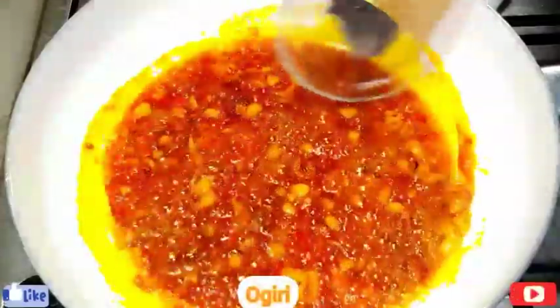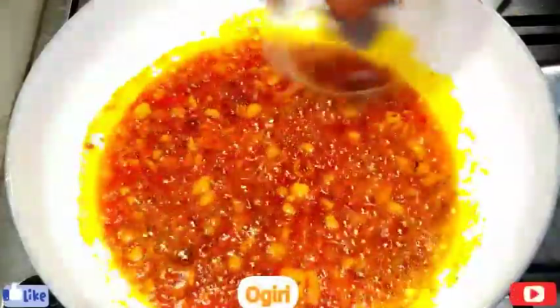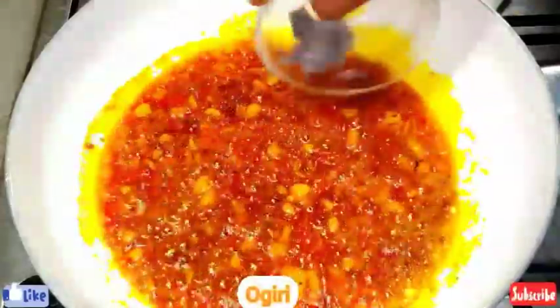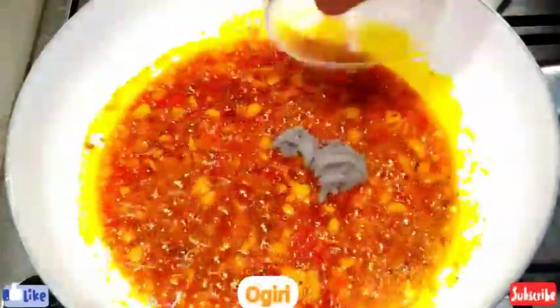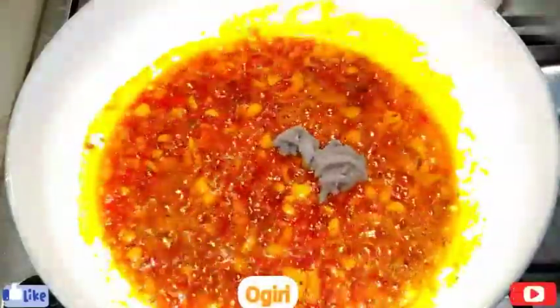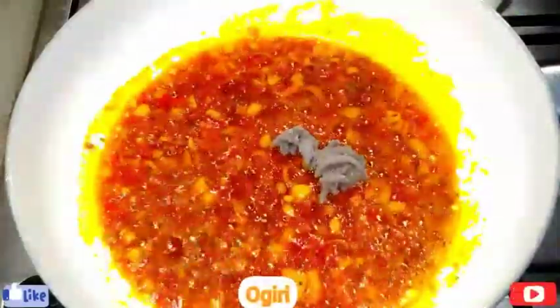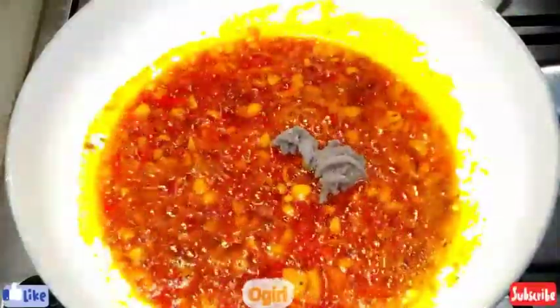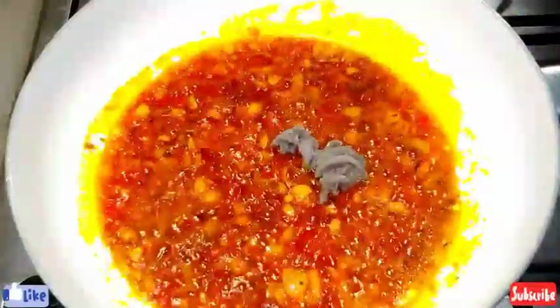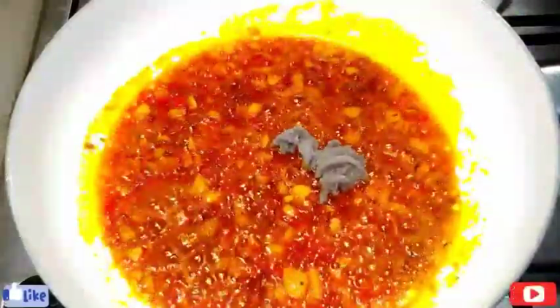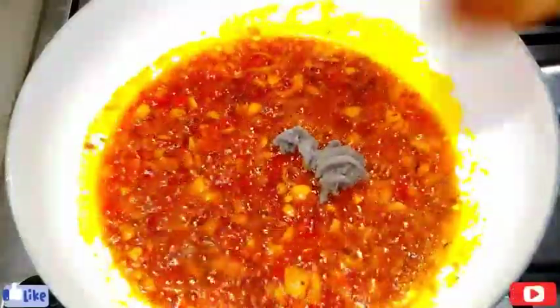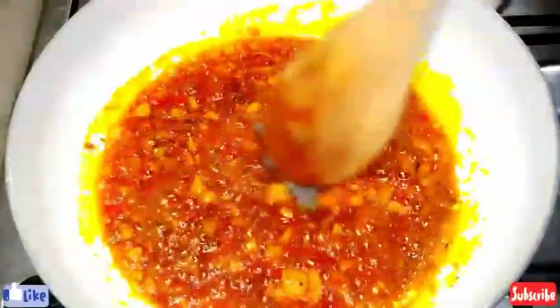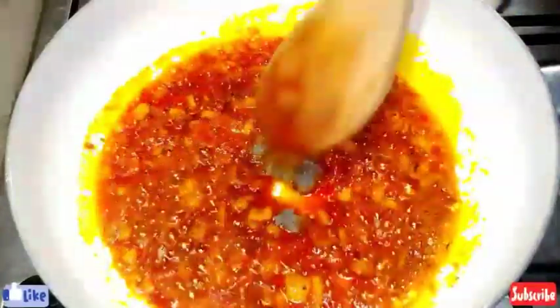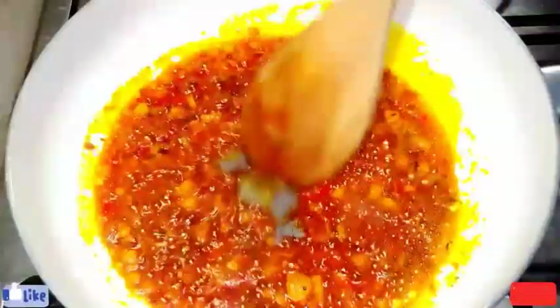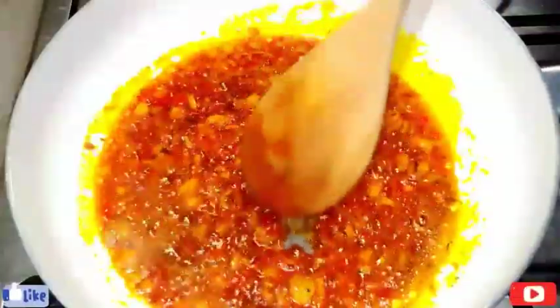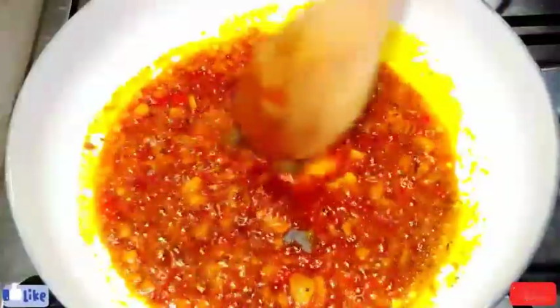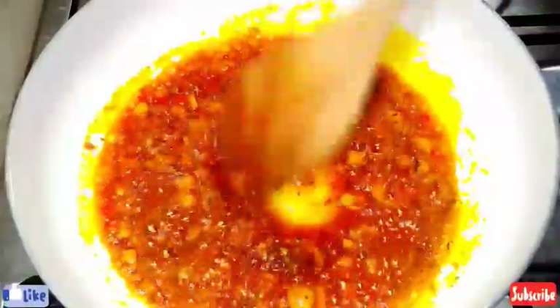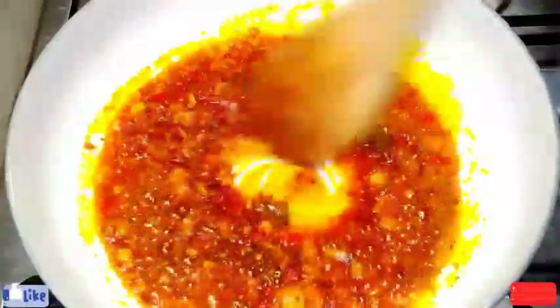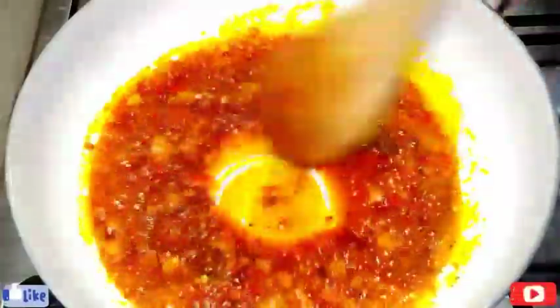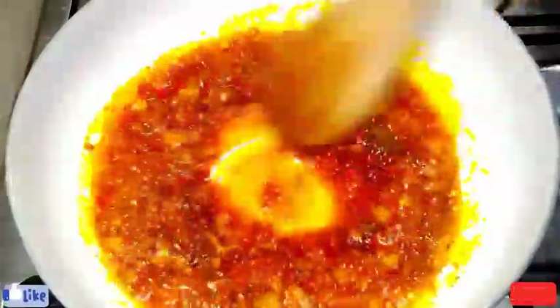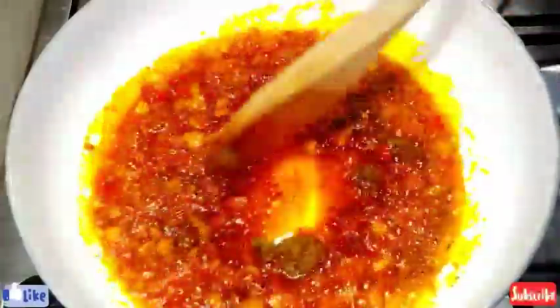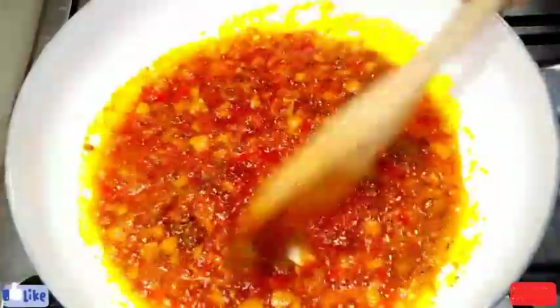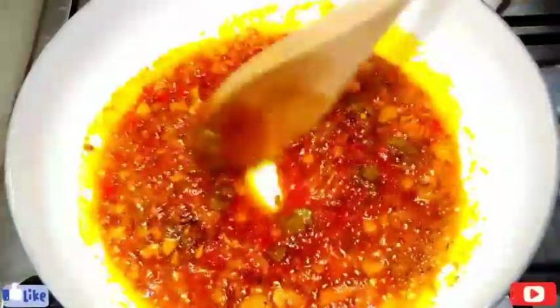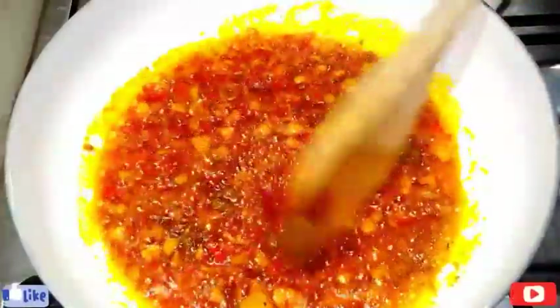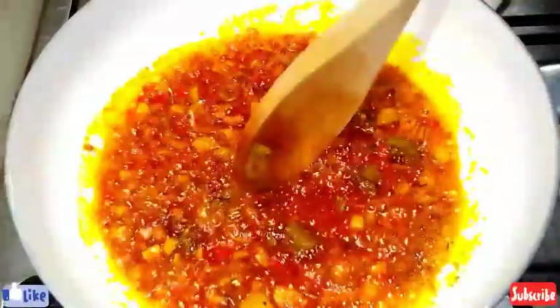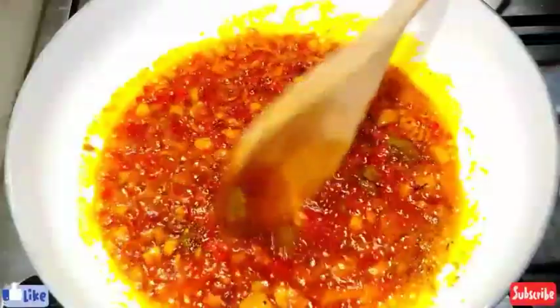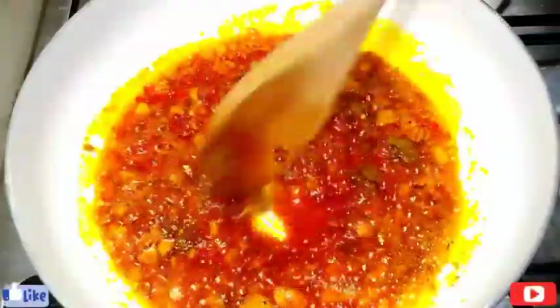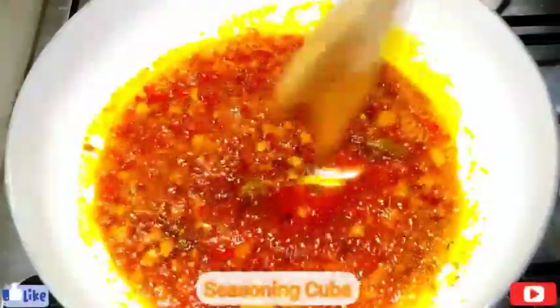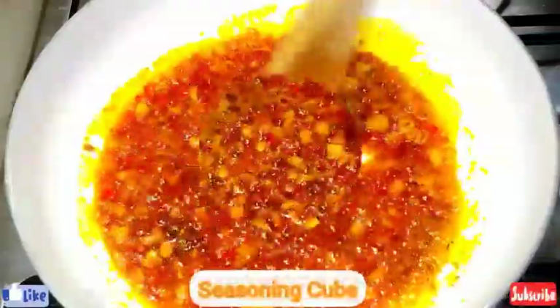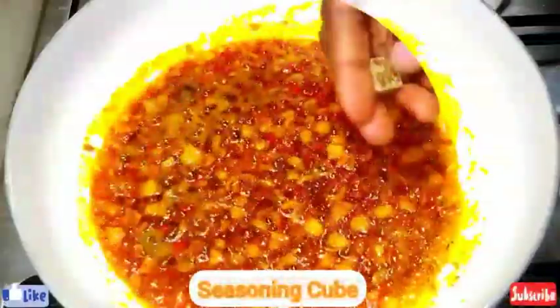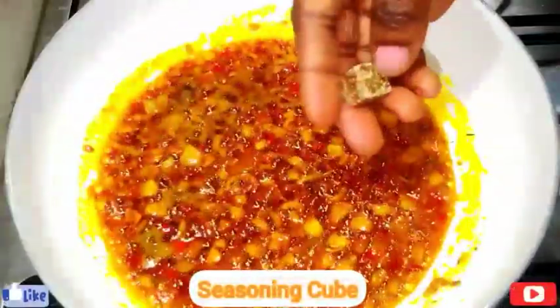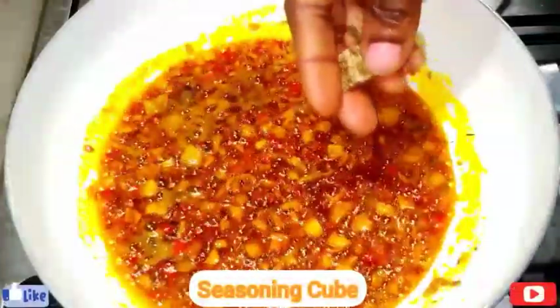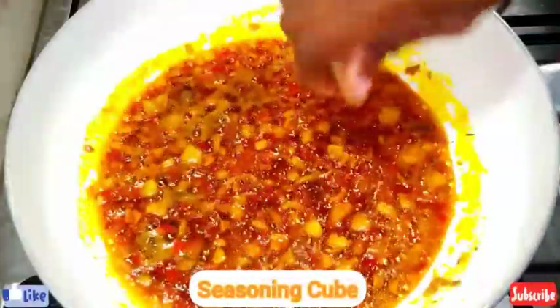I'll go in with my ugiri — if you don't like it you can skip this, but it will give it a good taste. Then I'll add in my seasoning cube.